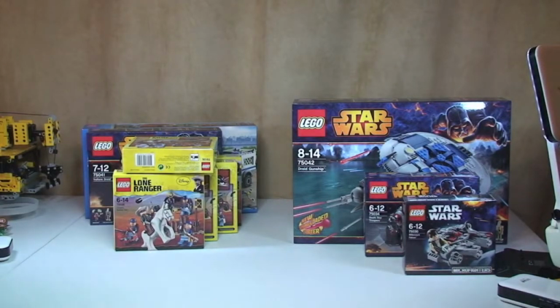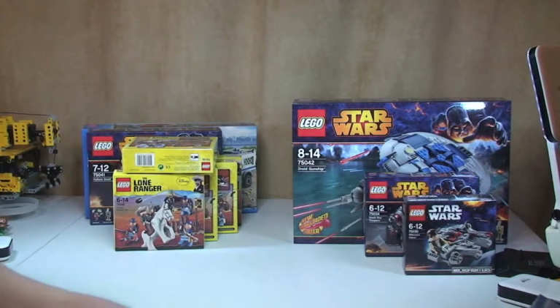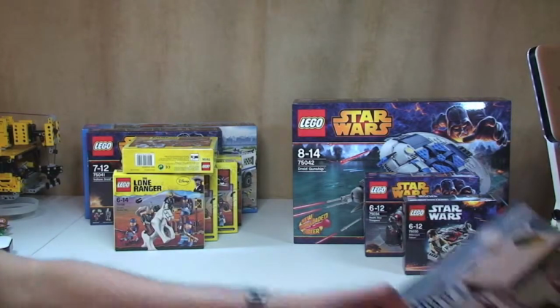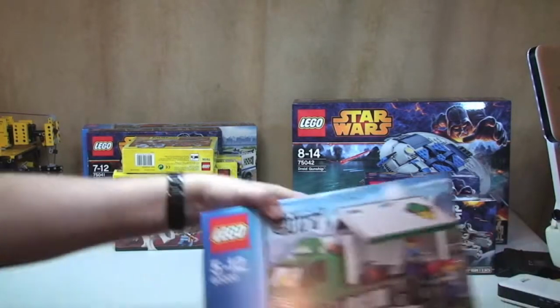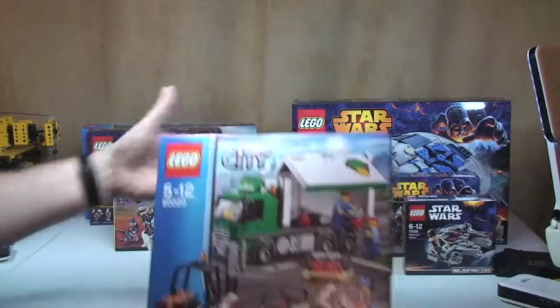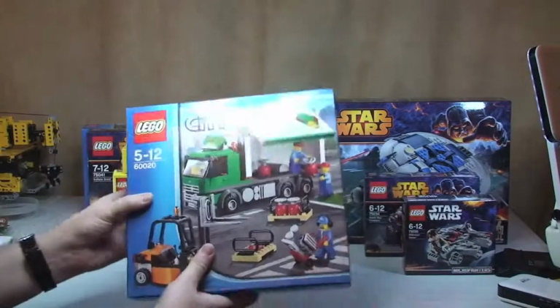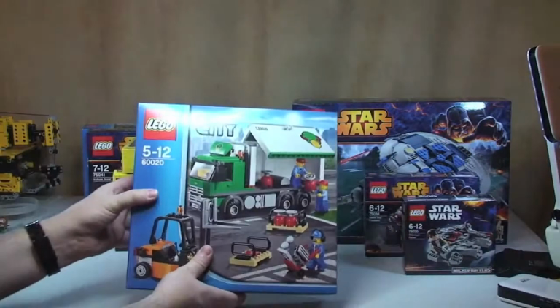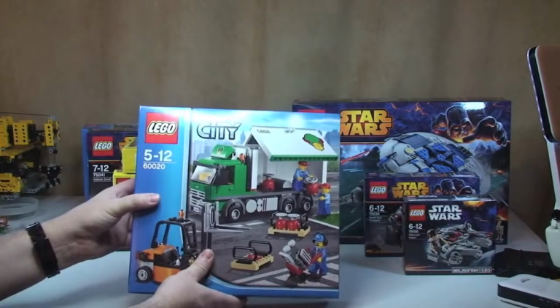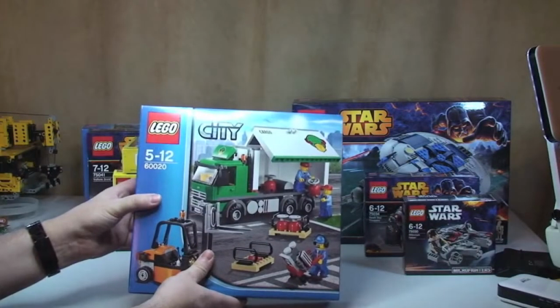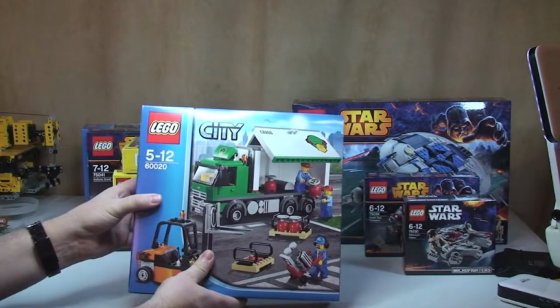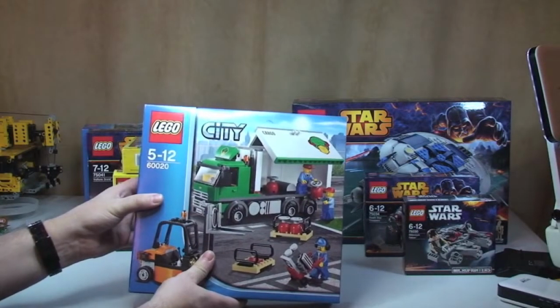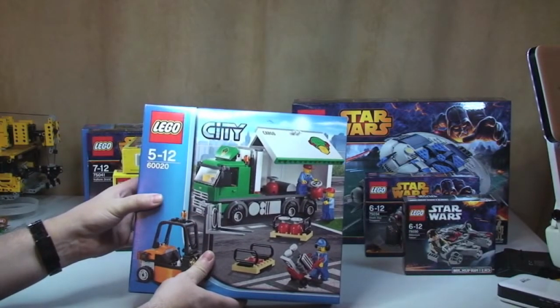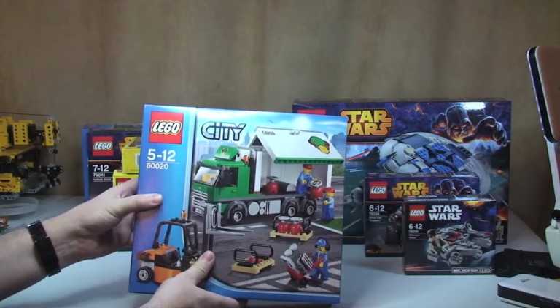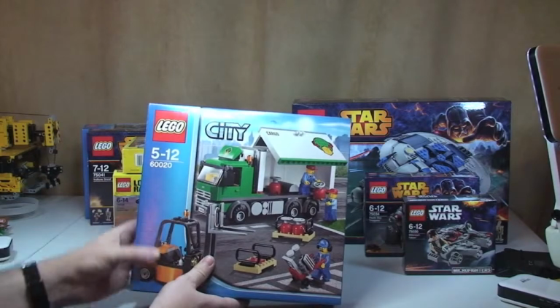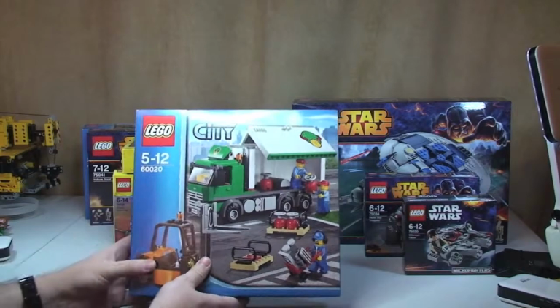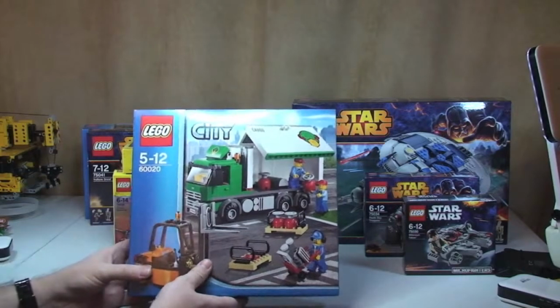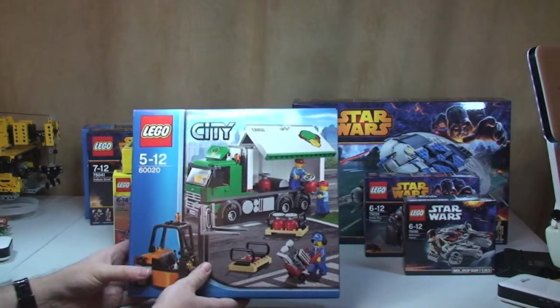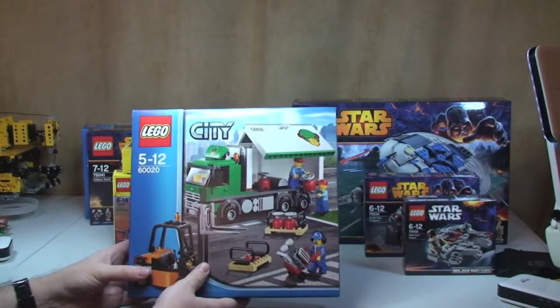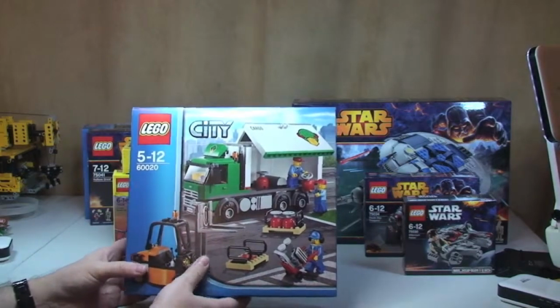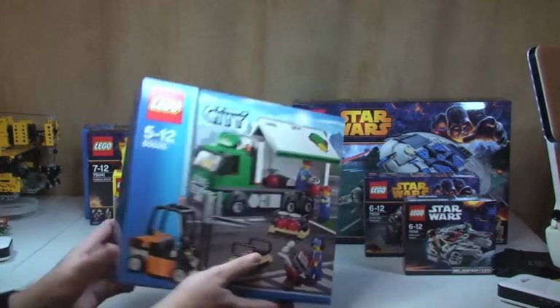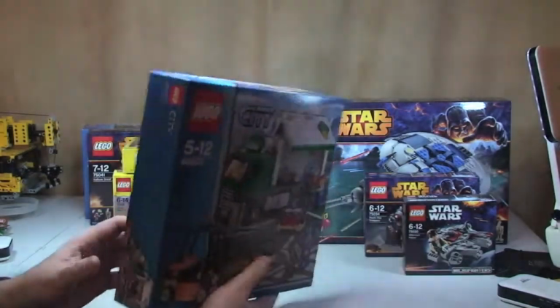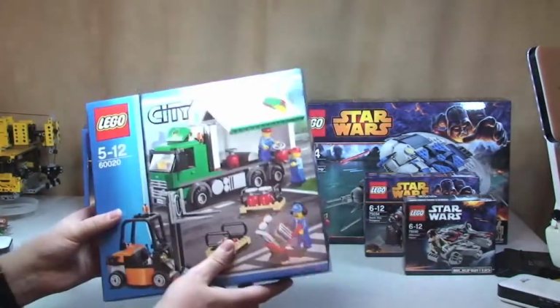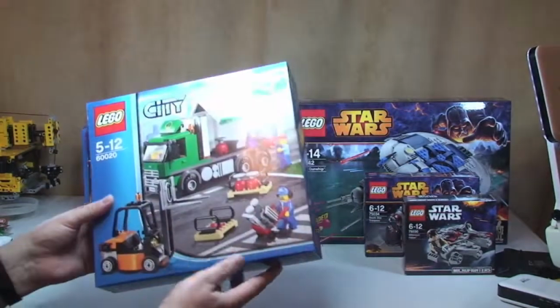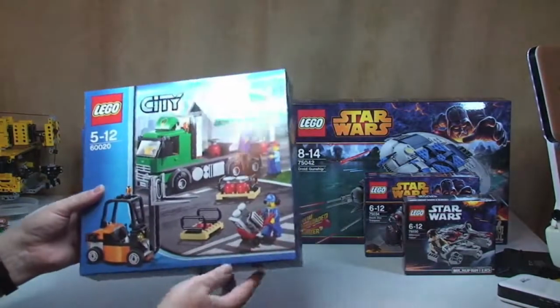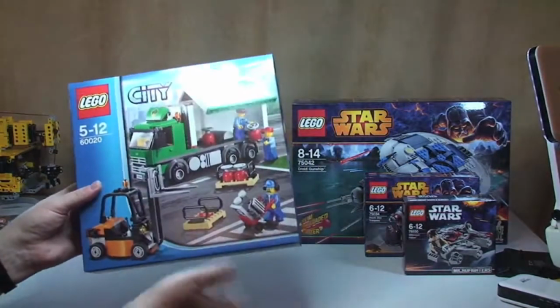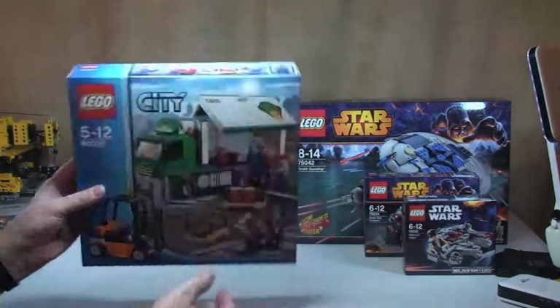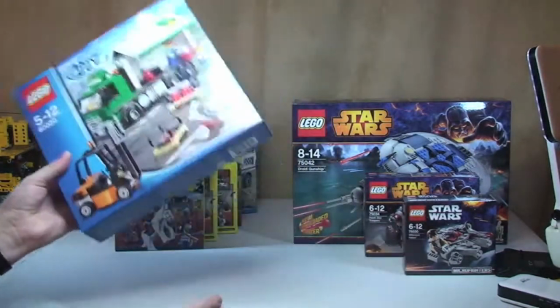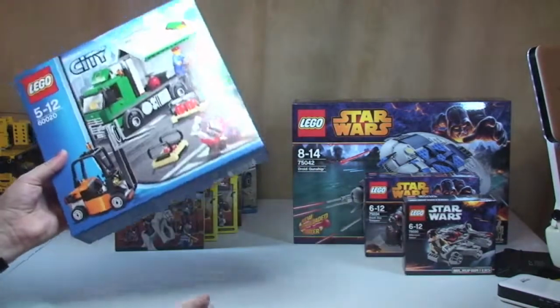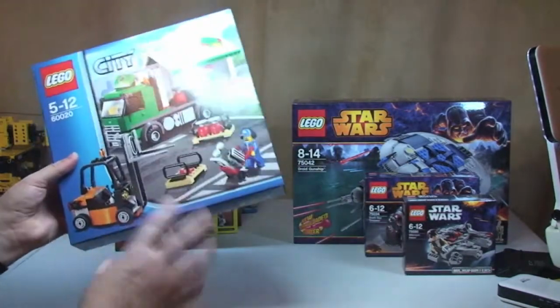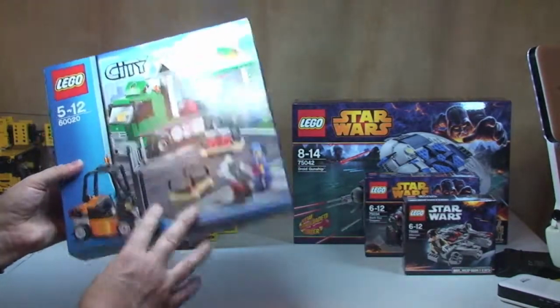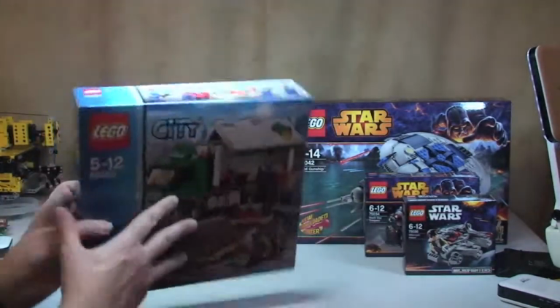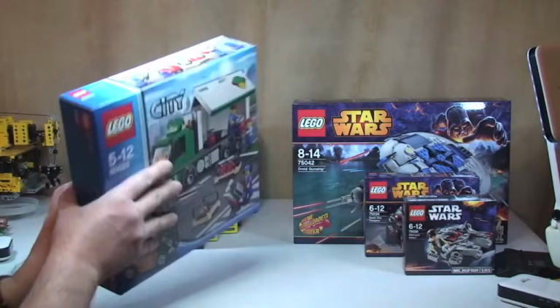Set 60020, this is the Cargo Truck. Got that from Amazon as well.